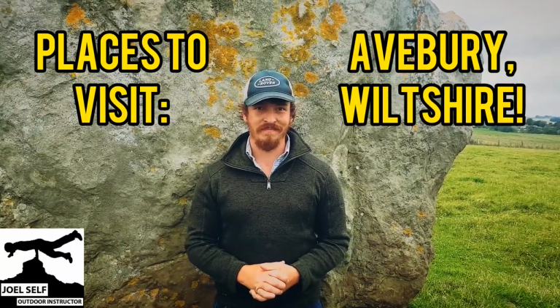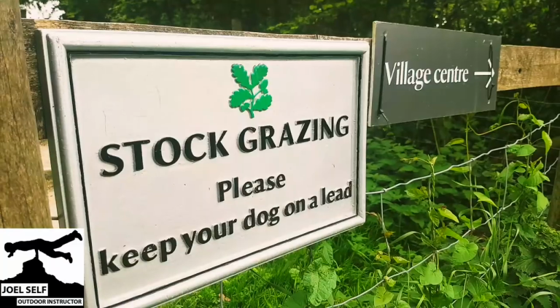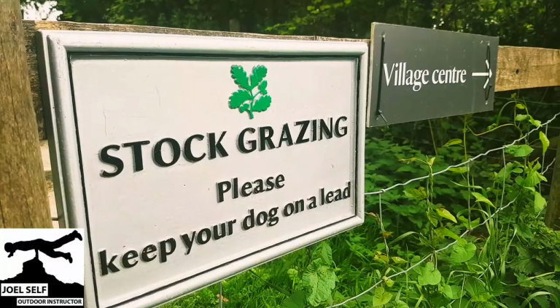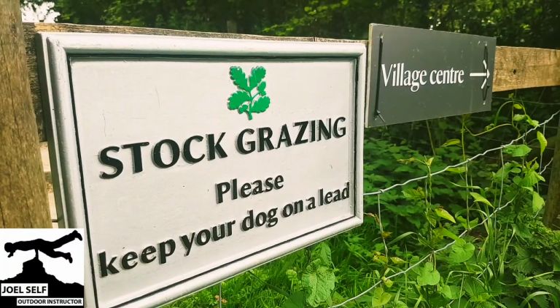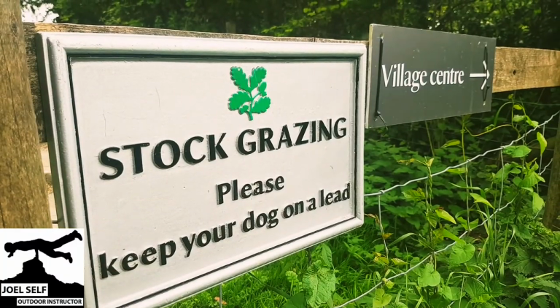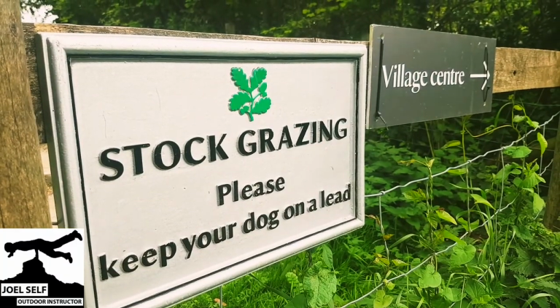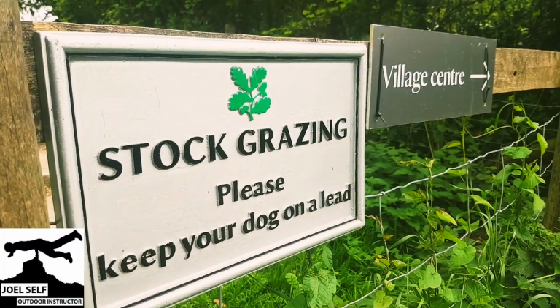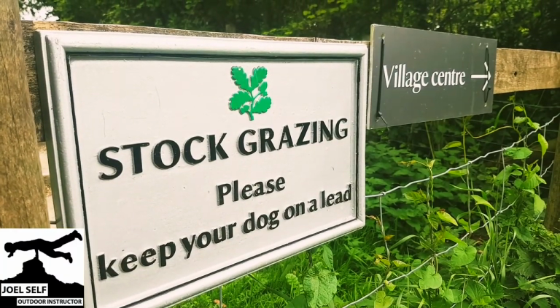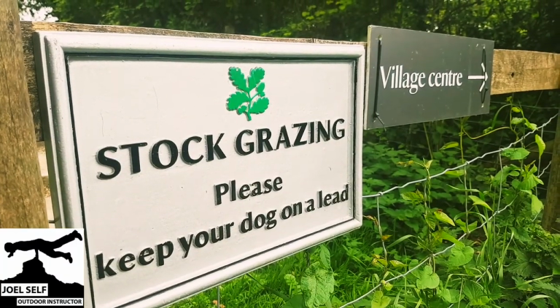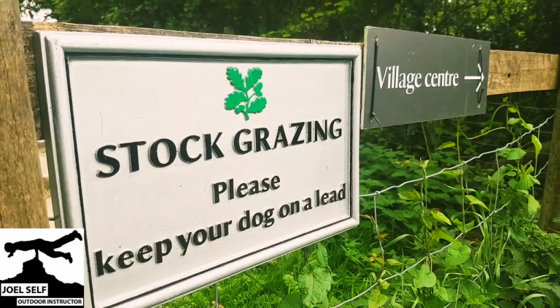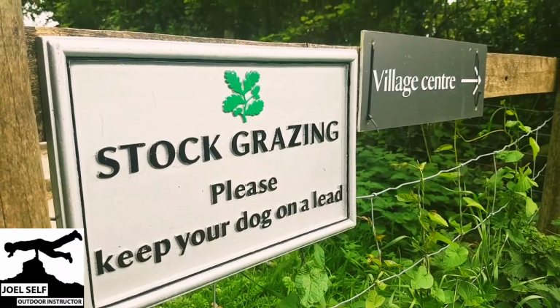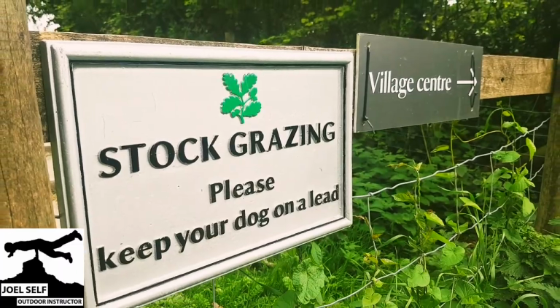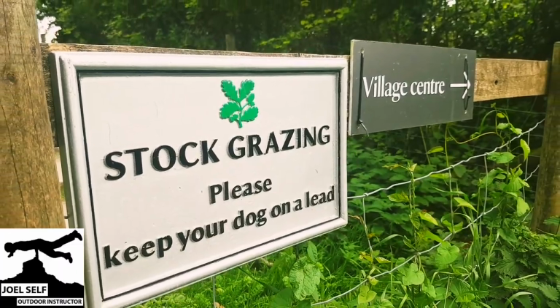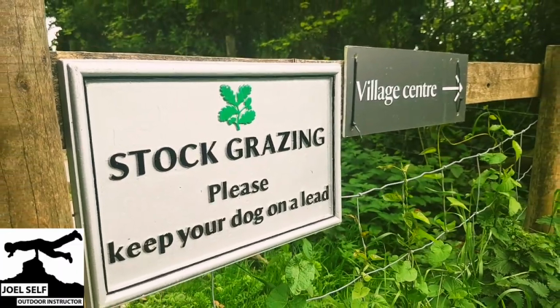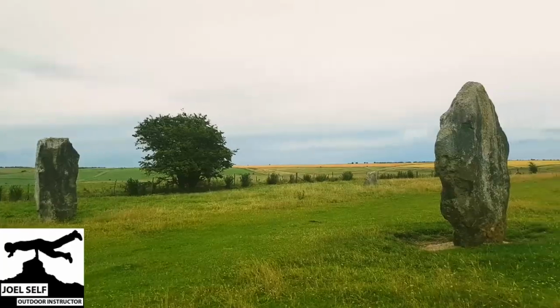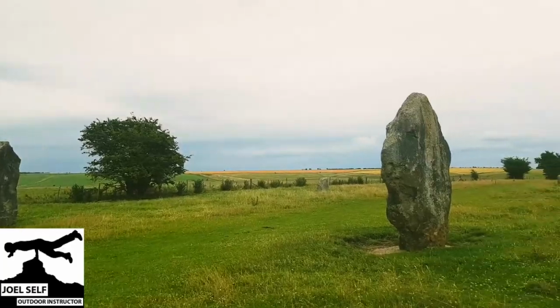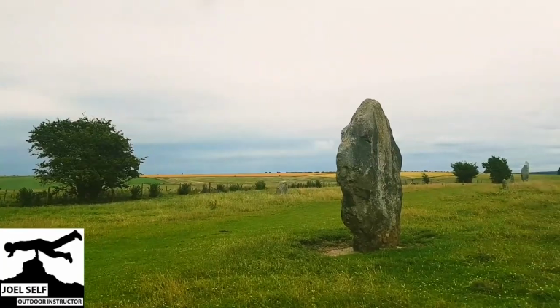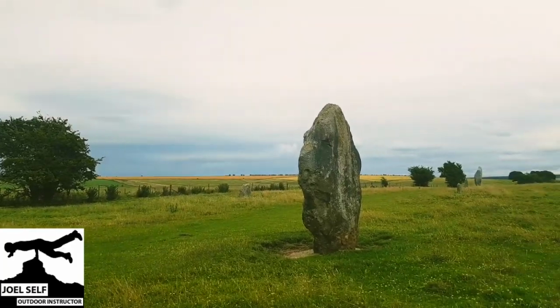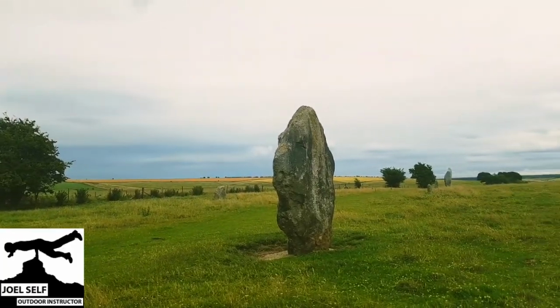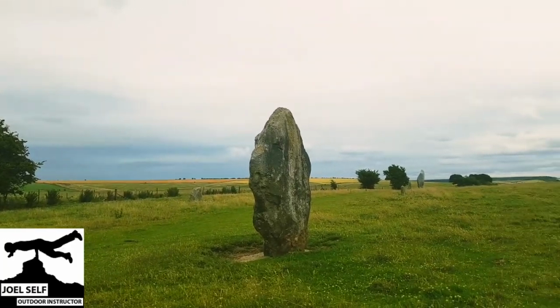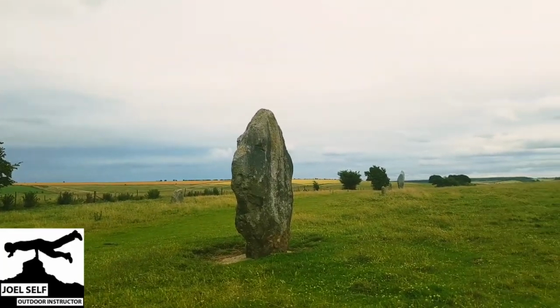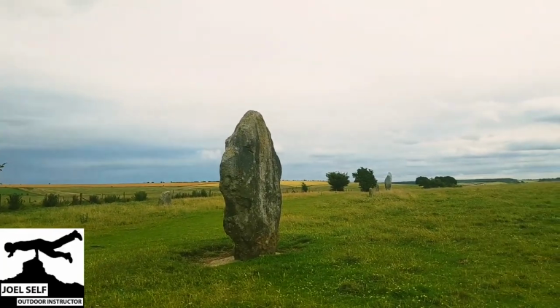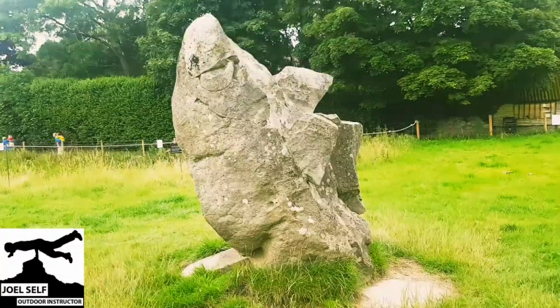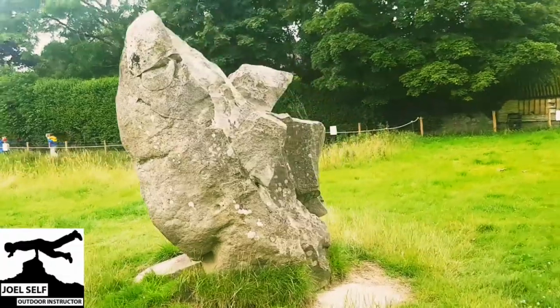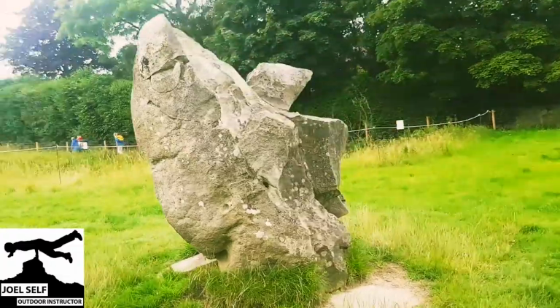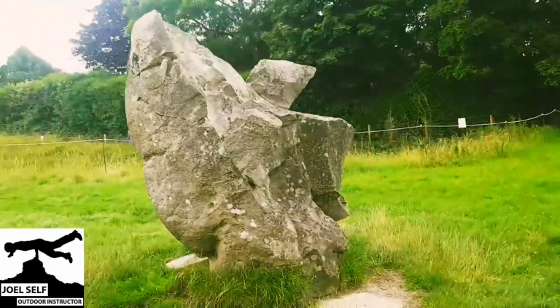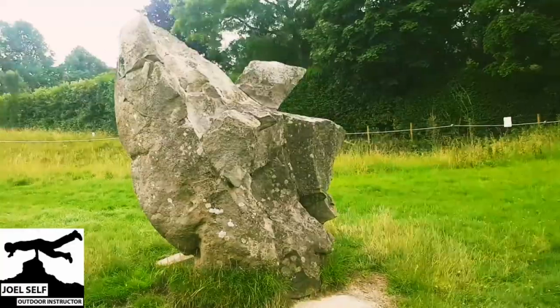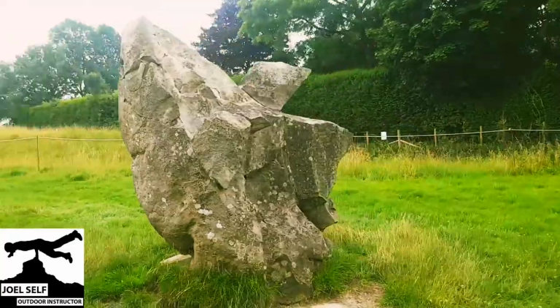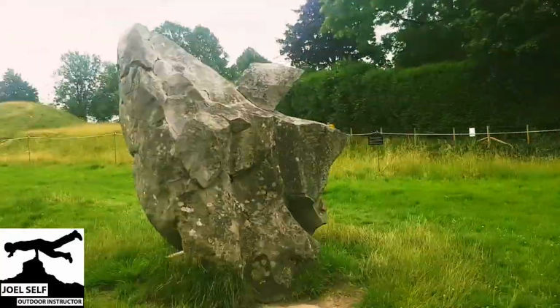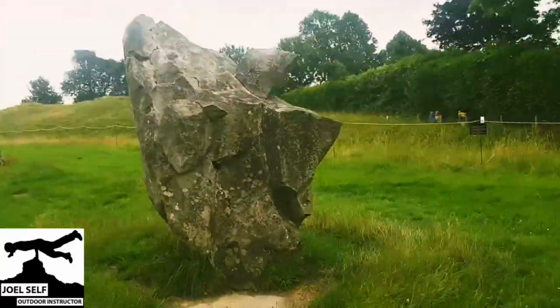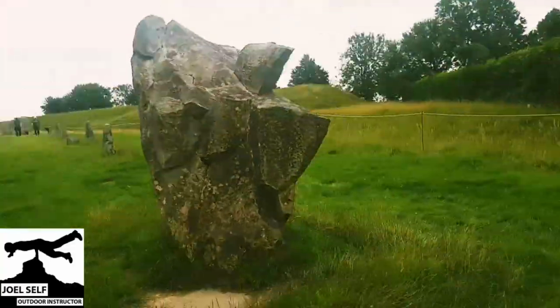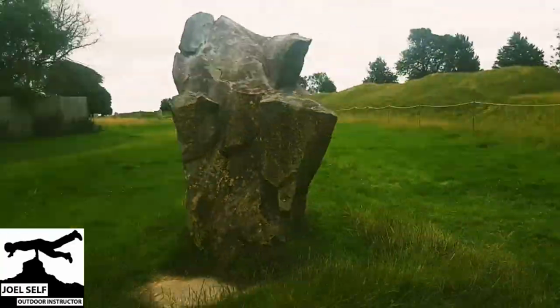The Avebury Henge and Stone Circles are managed by the National Trust on behalf of English Heritage. They're a true marvel of prehistoric Britain, having been built during the Neolithic period.